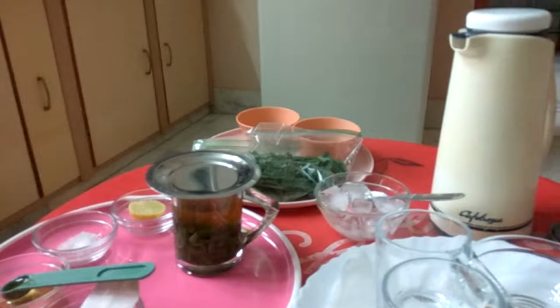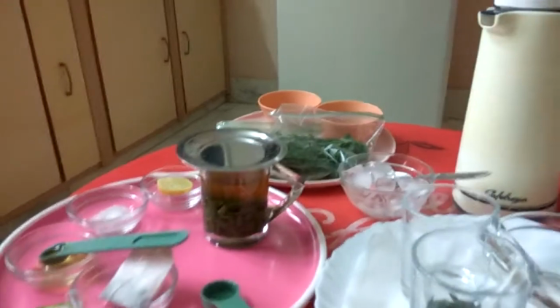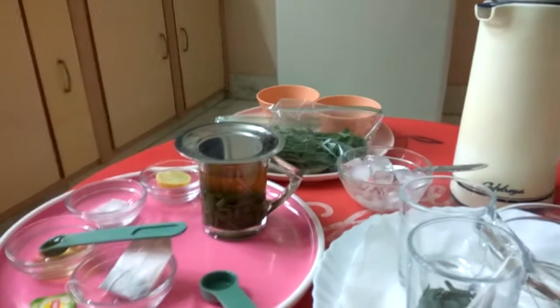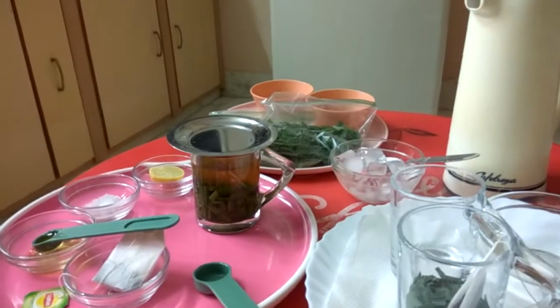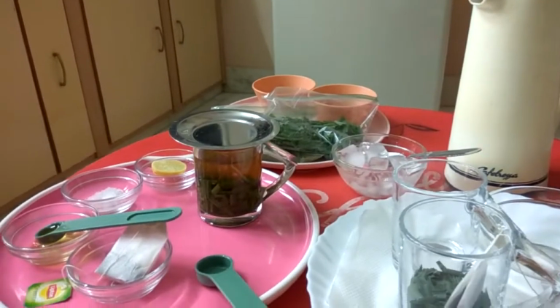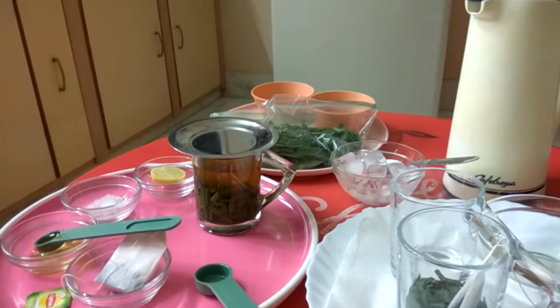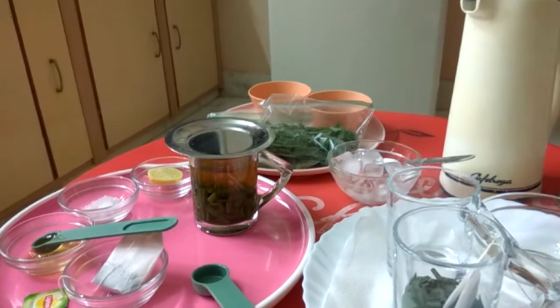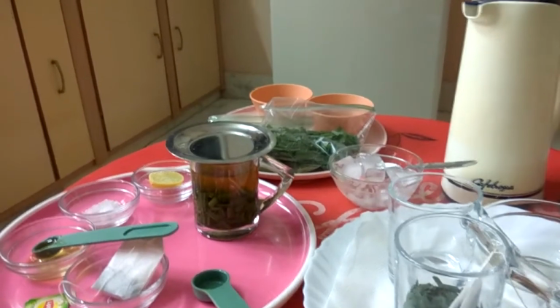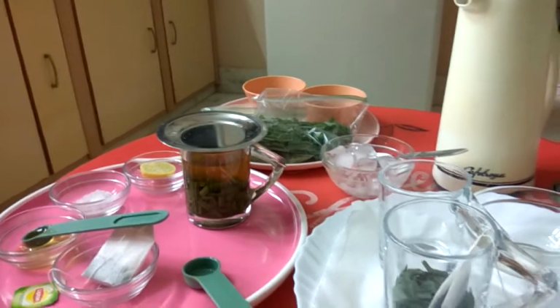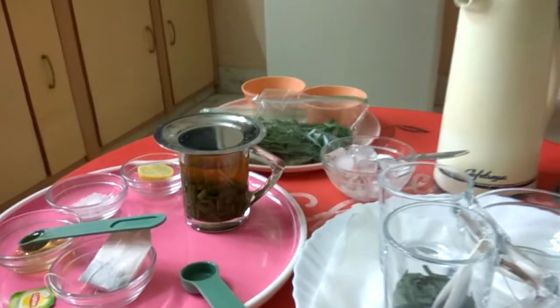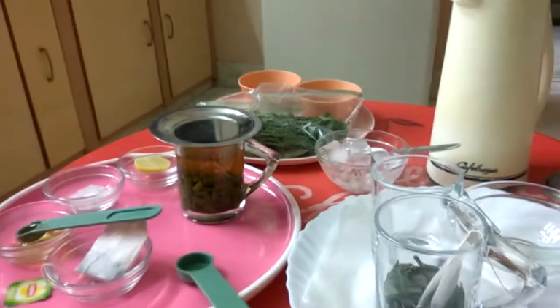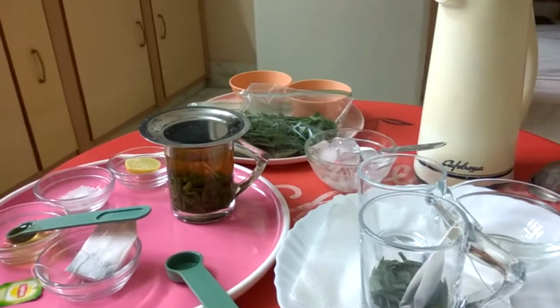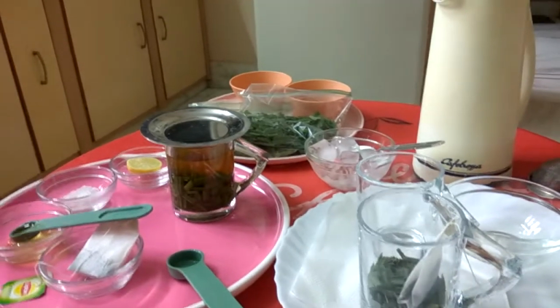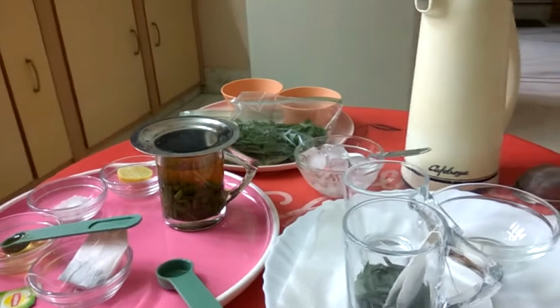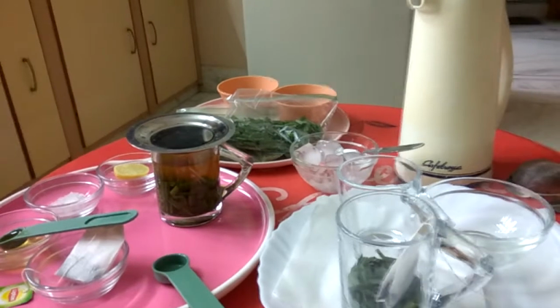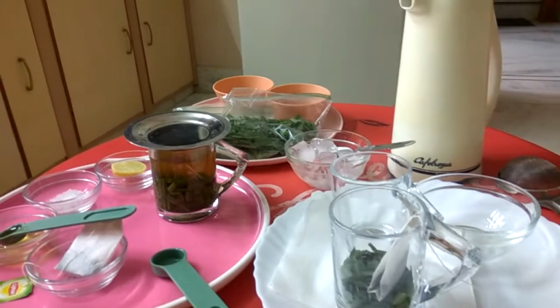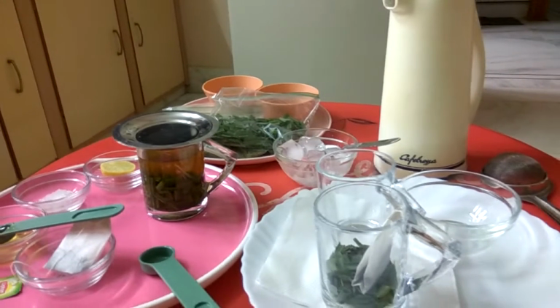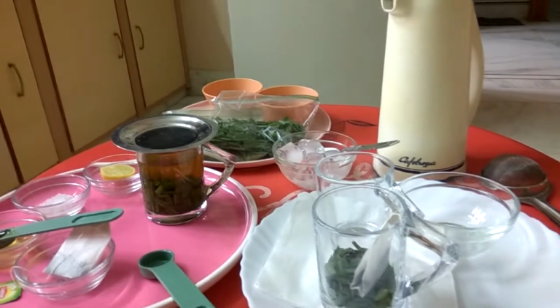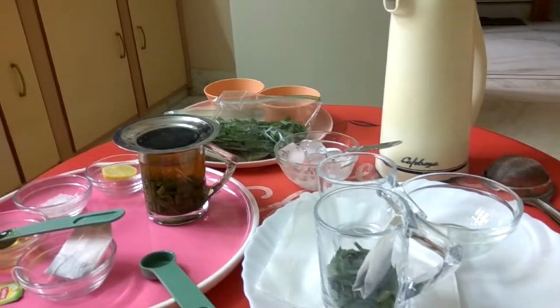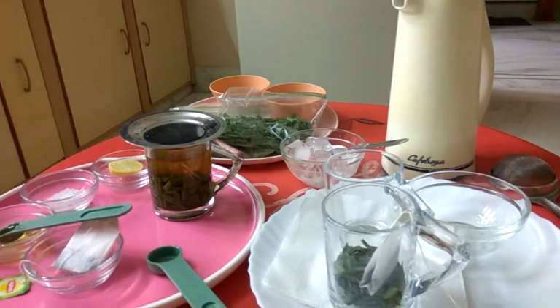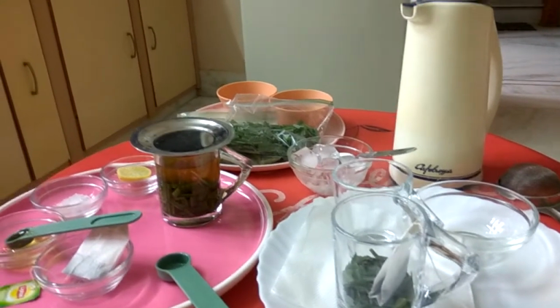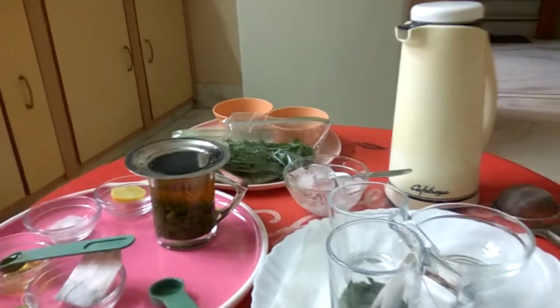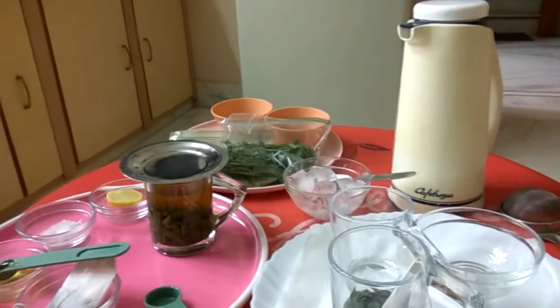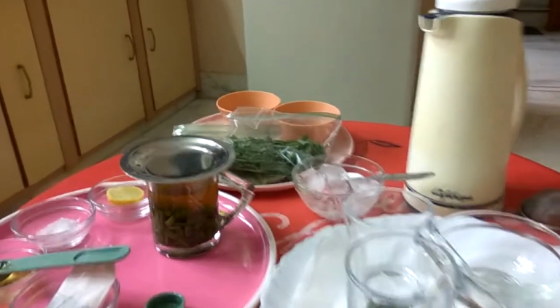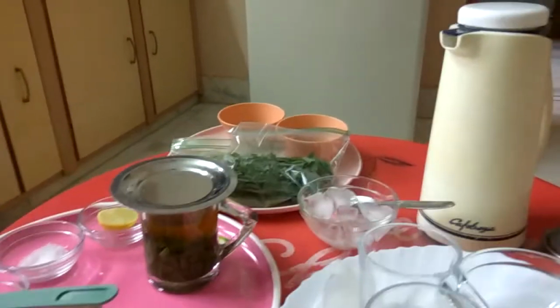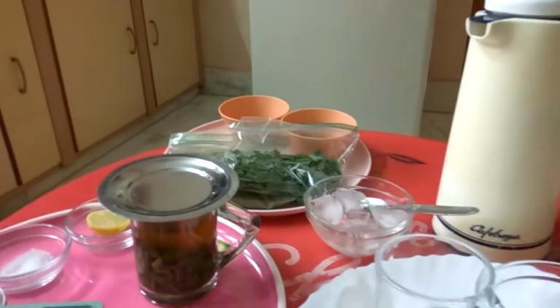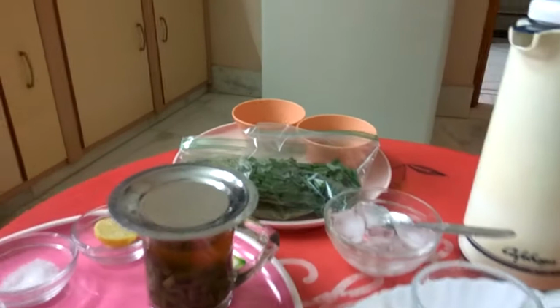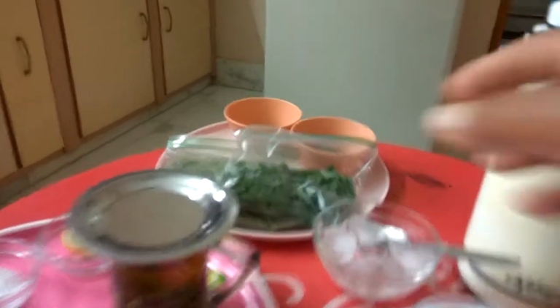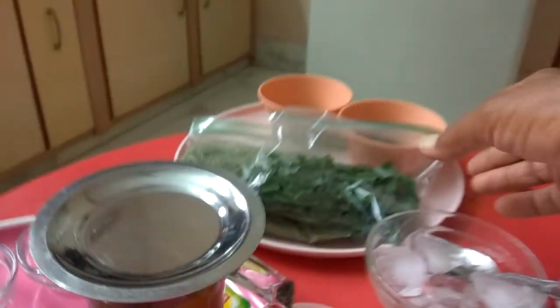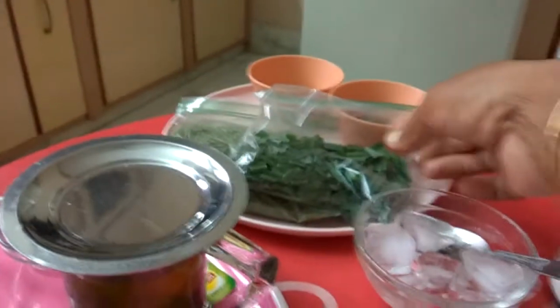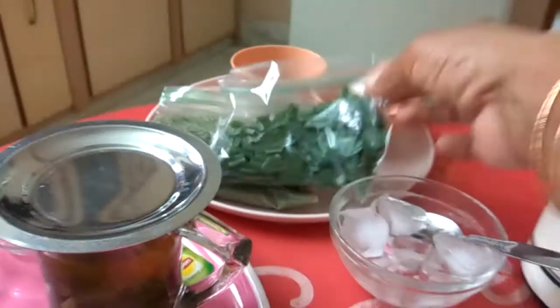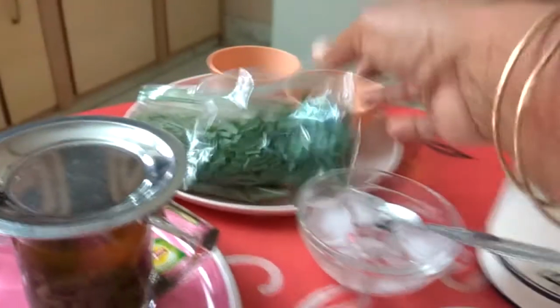Namaste. Good evening. Myself Anita Phrageria from Bekane, Rajasthan. Once again I am with lemongrass tea.